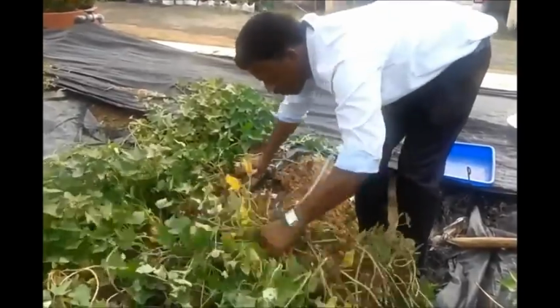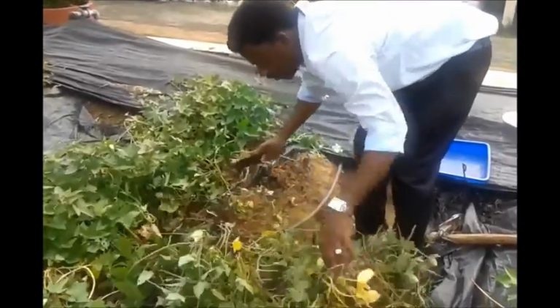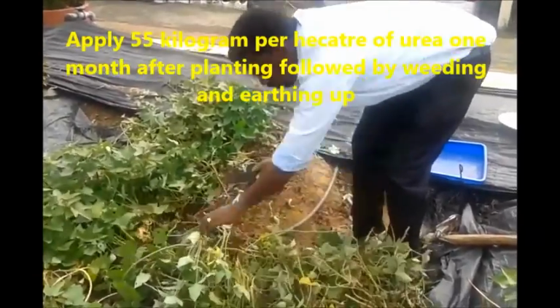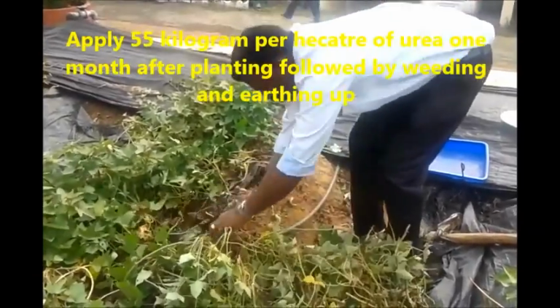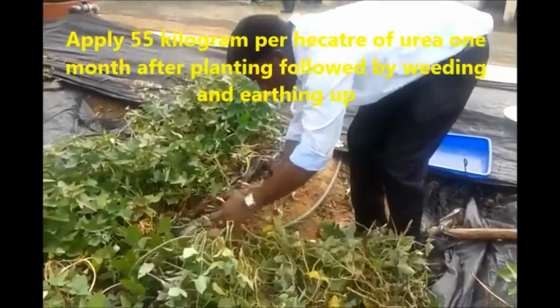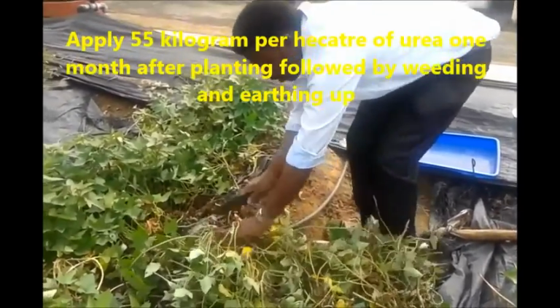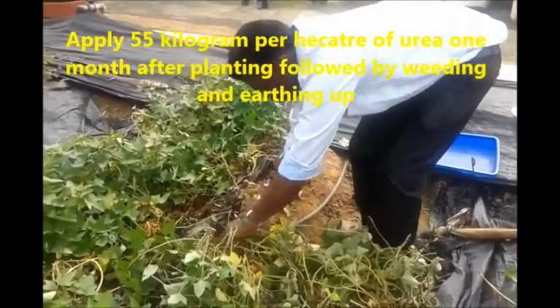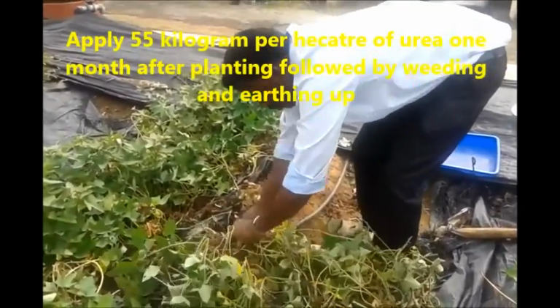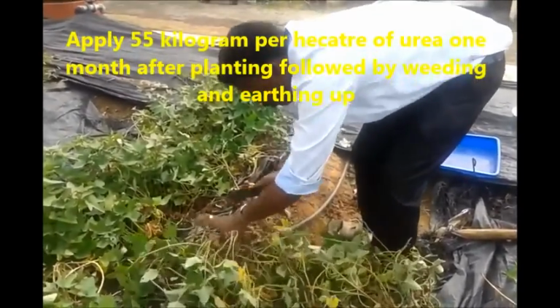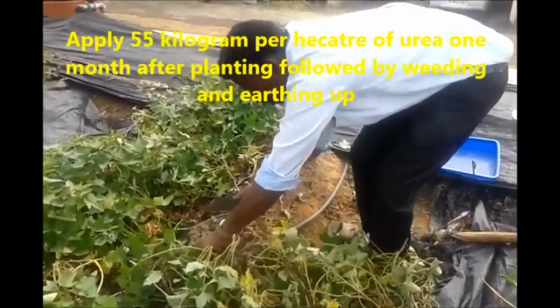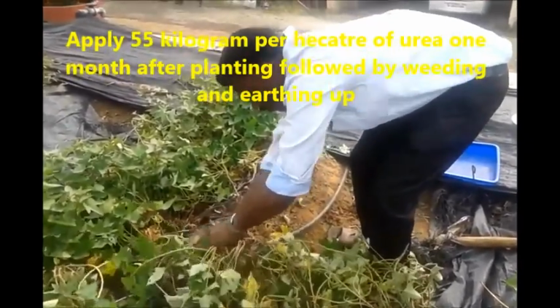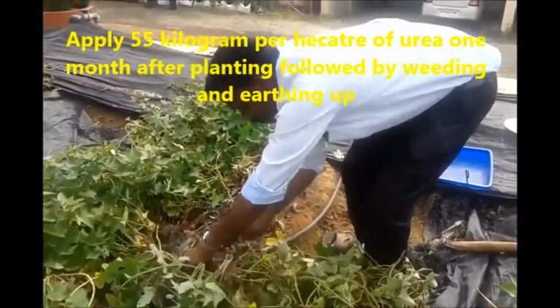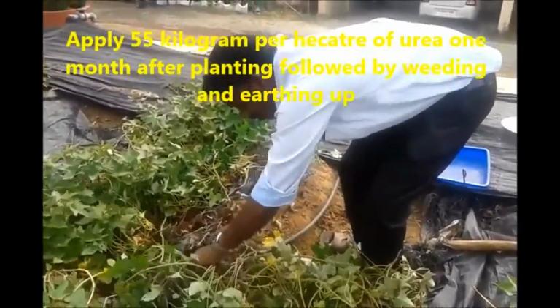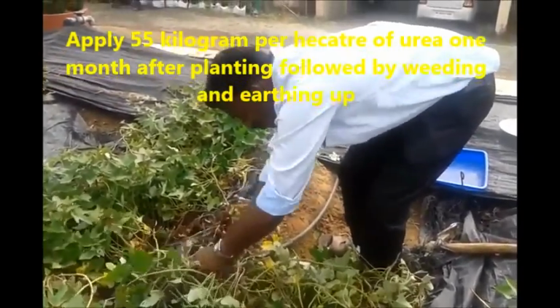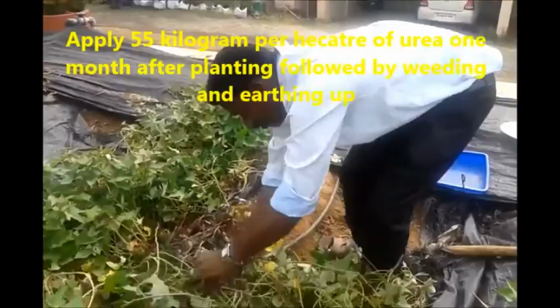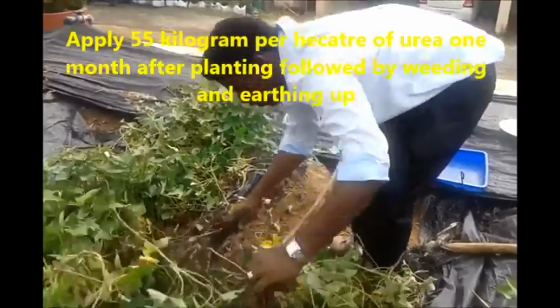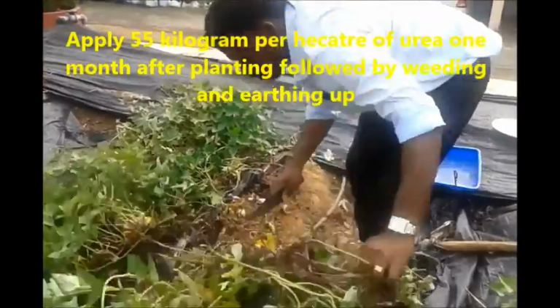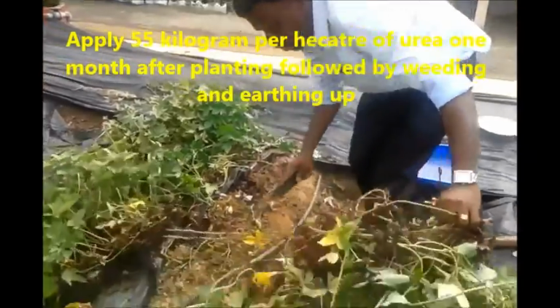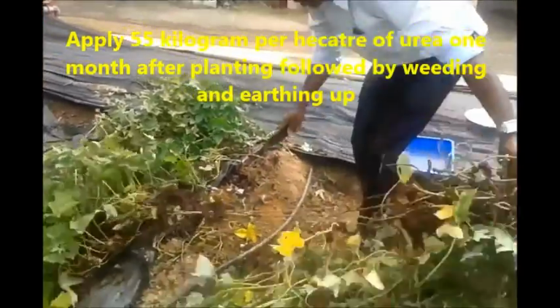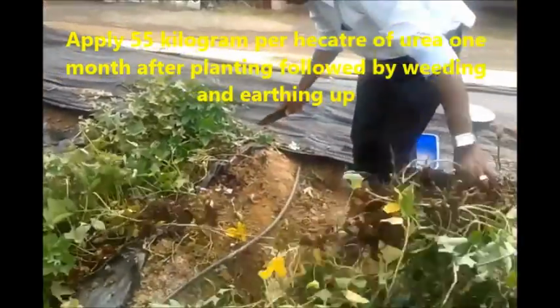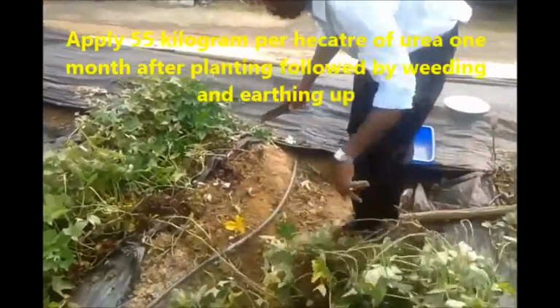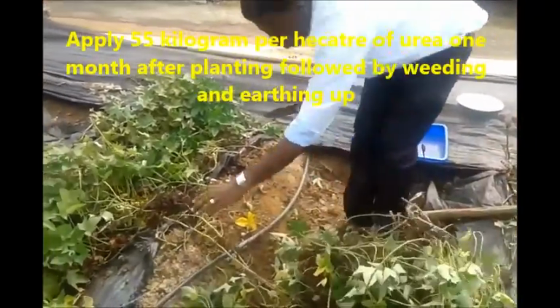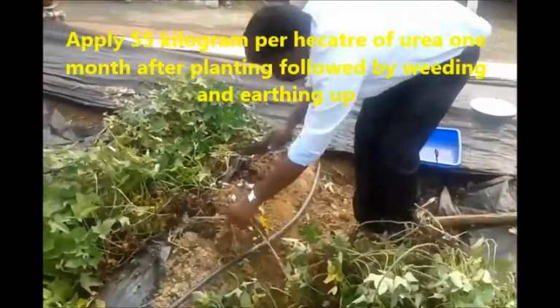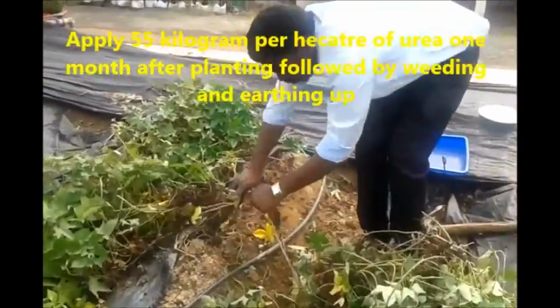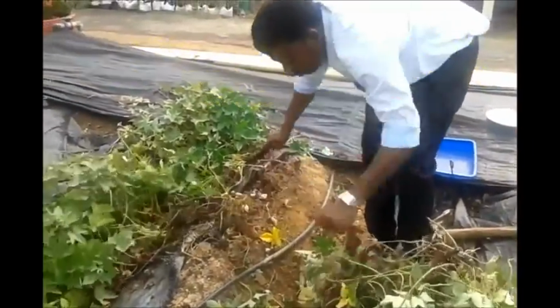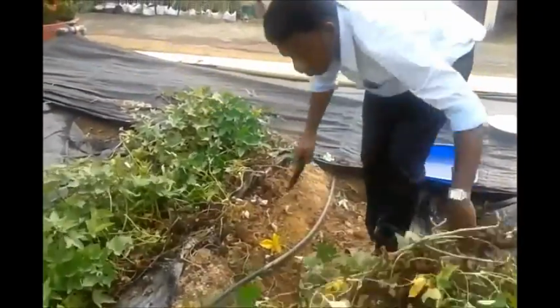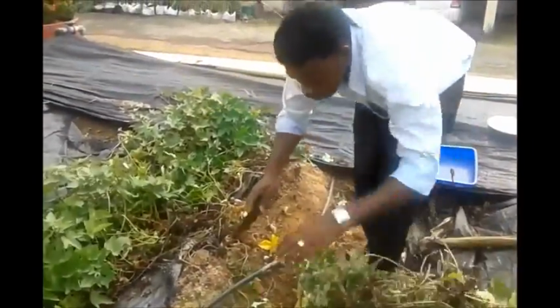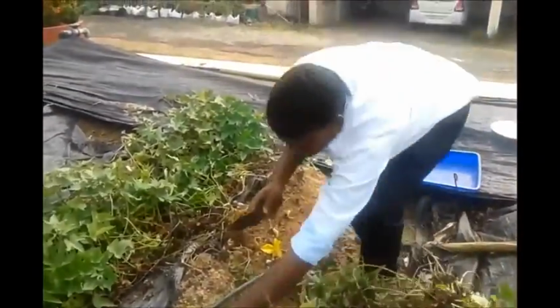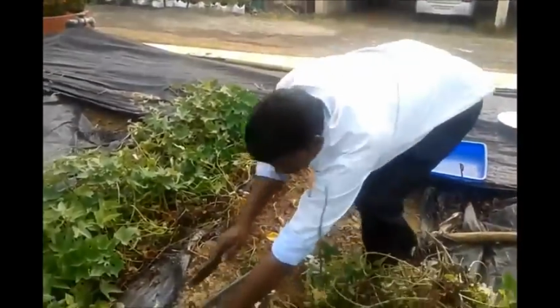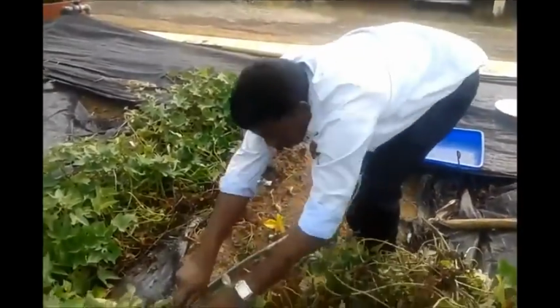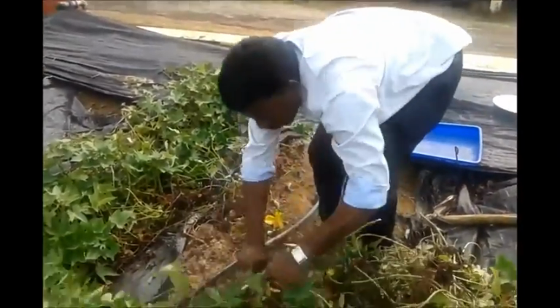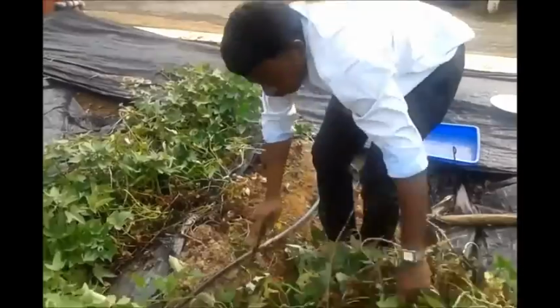One month after planting, top dress with 55 kilograms urea along the sides of the ridges, followed by weeding and earthing up.